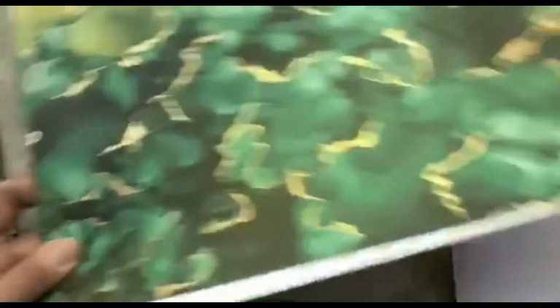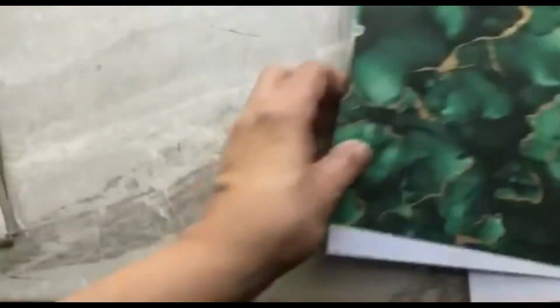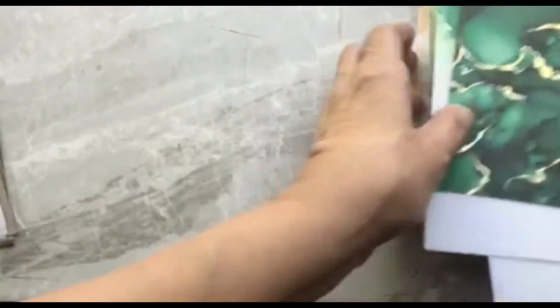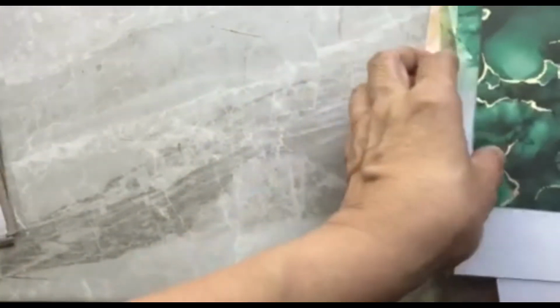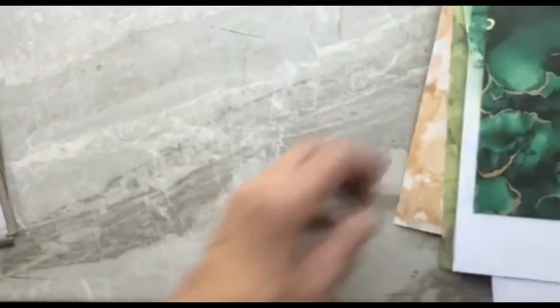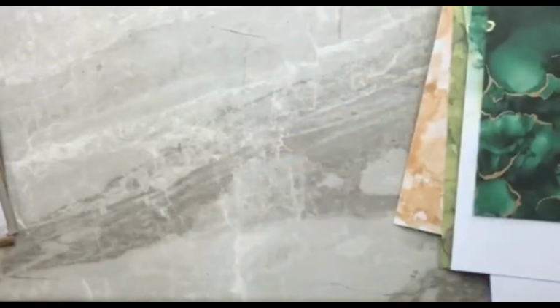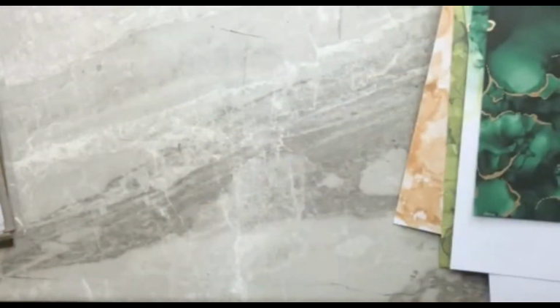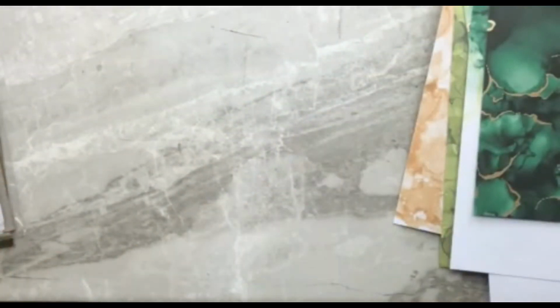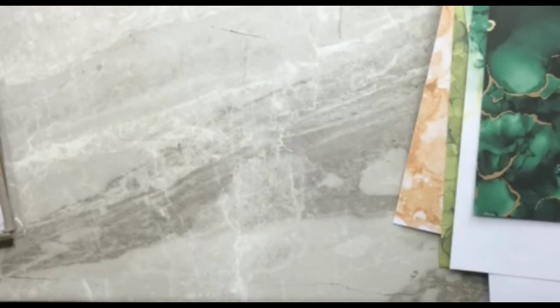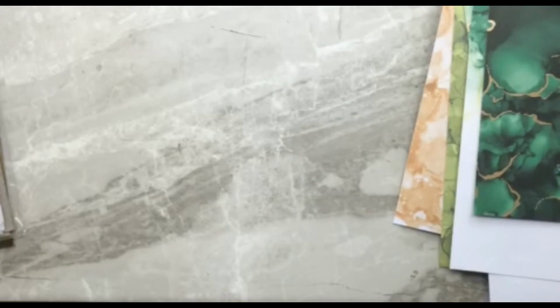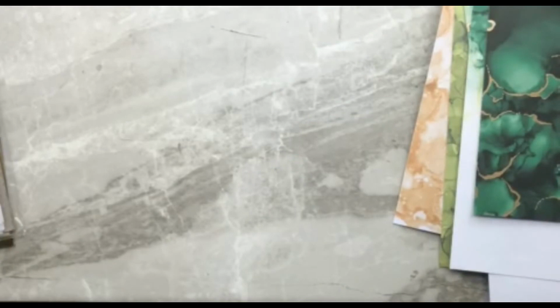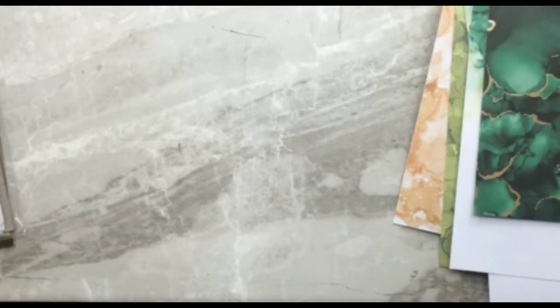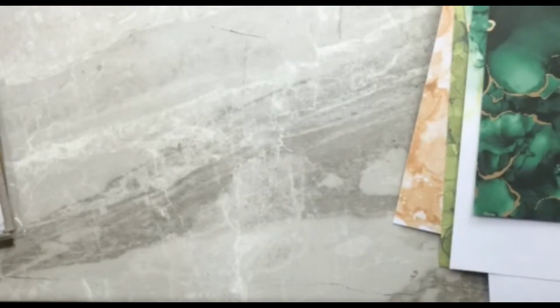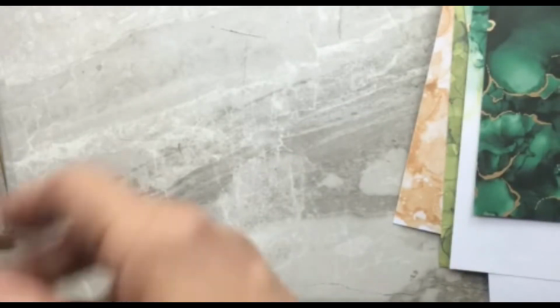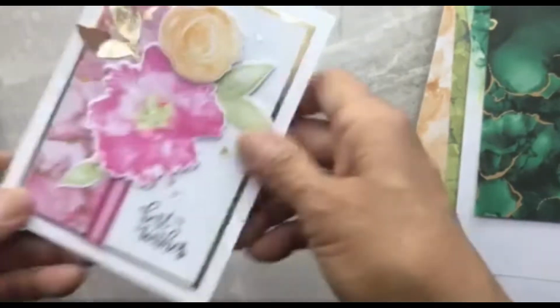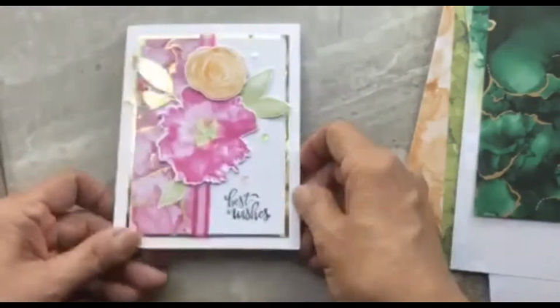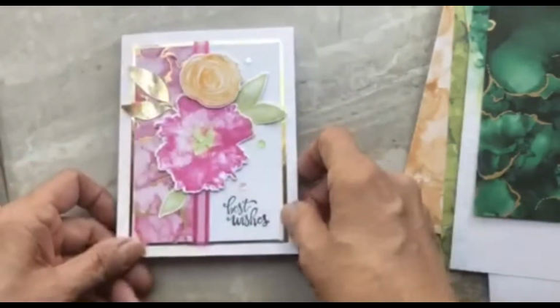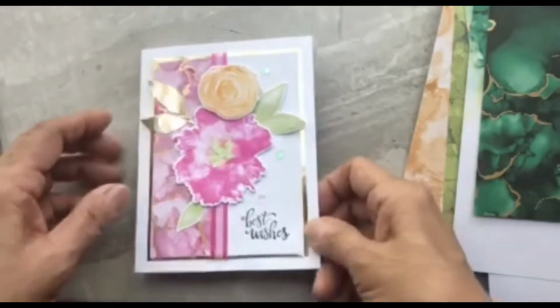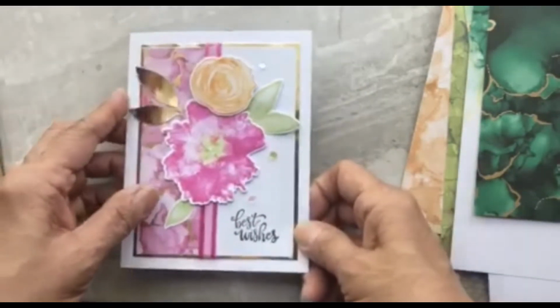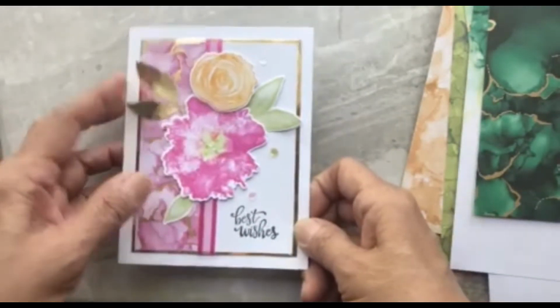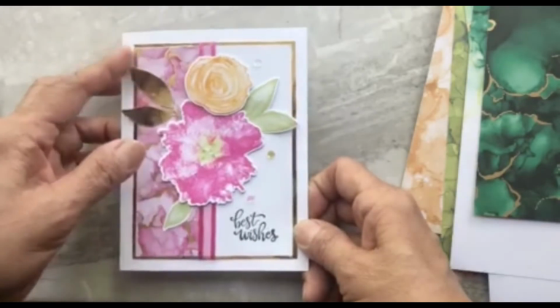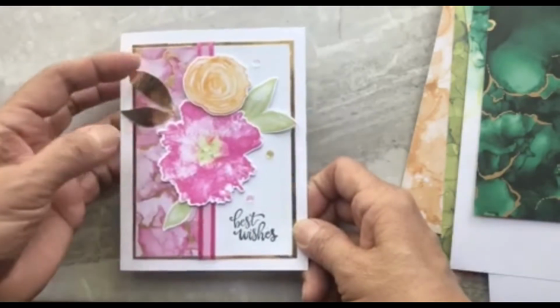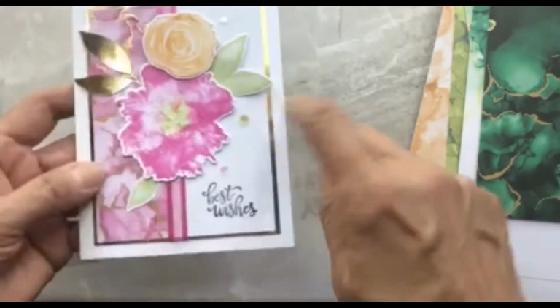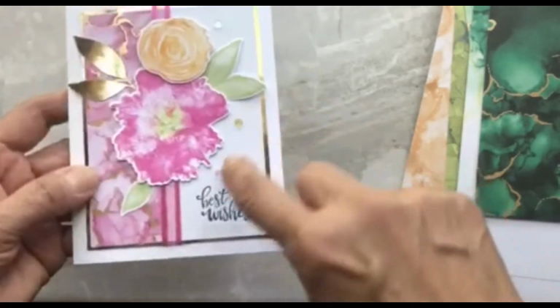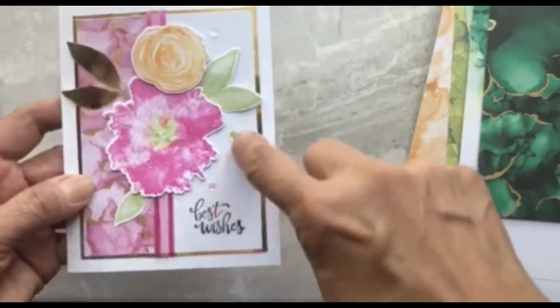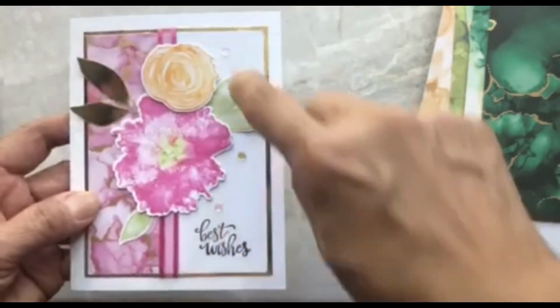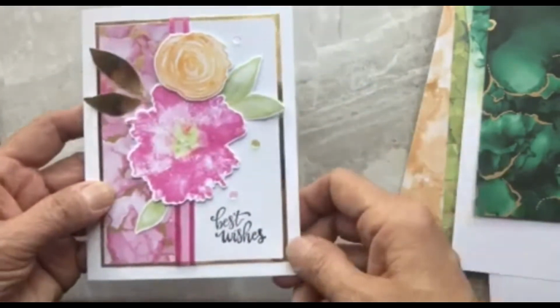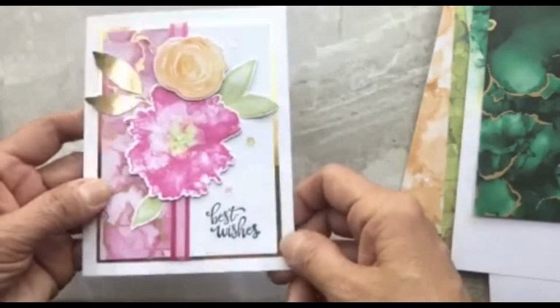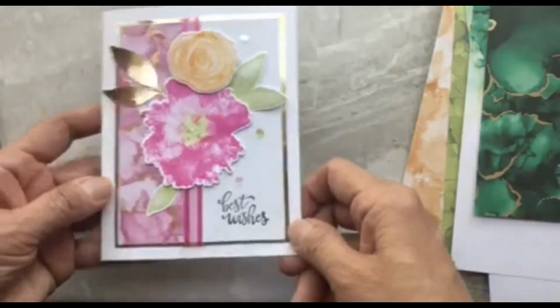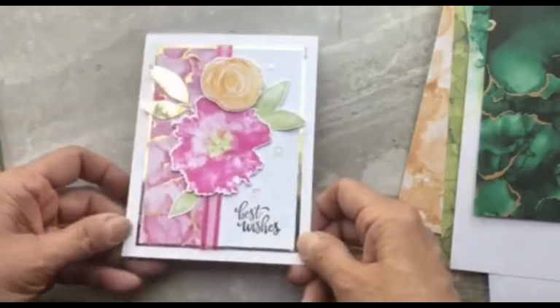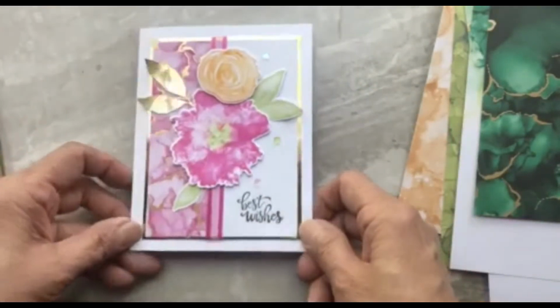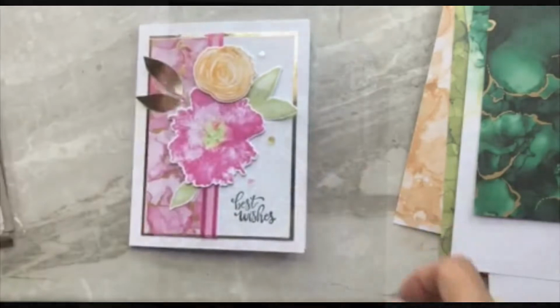So I will be using these products in the card I'm going to be showing you today — this one. I have a little bit of the ephemera and the sequins there. Let's get going!